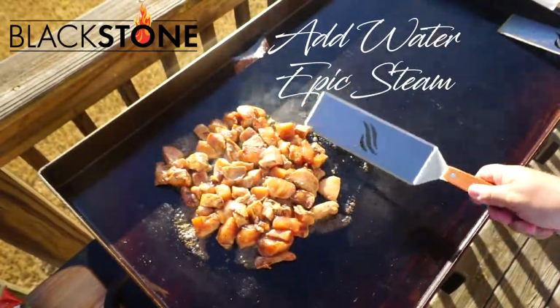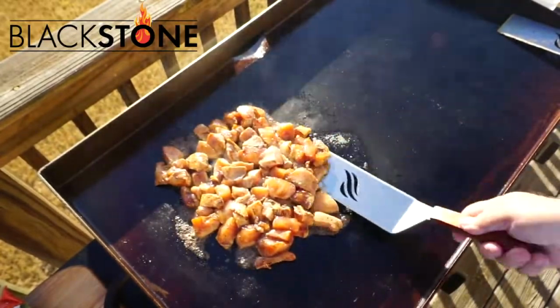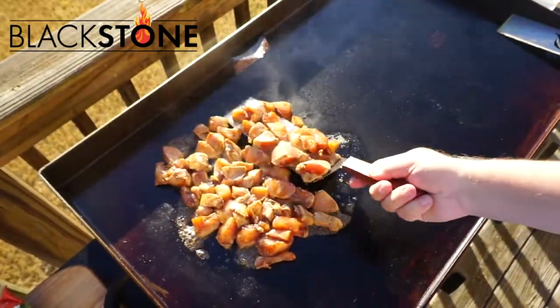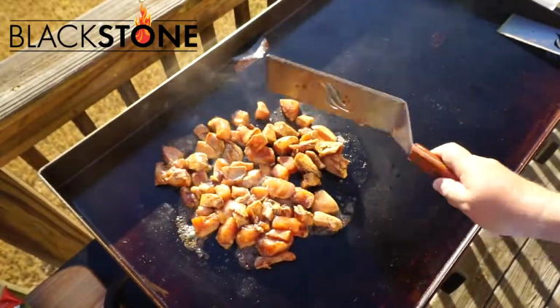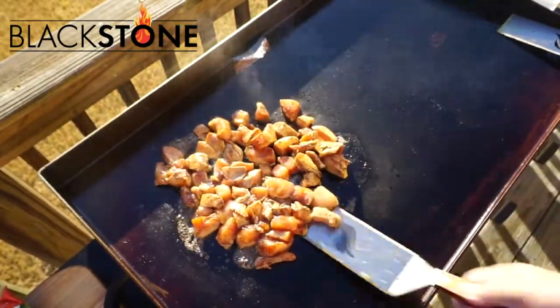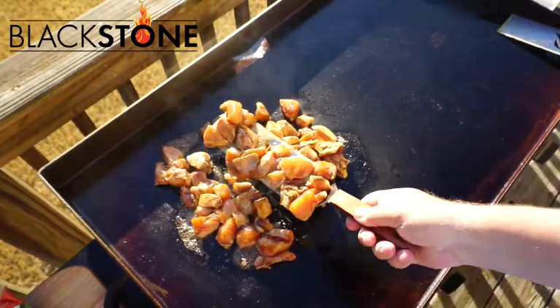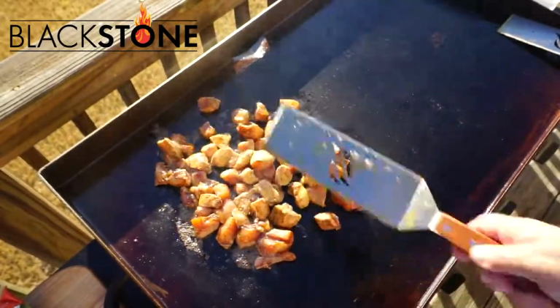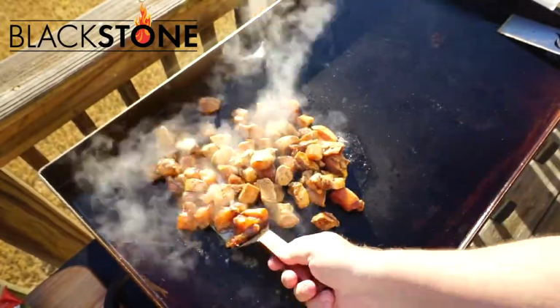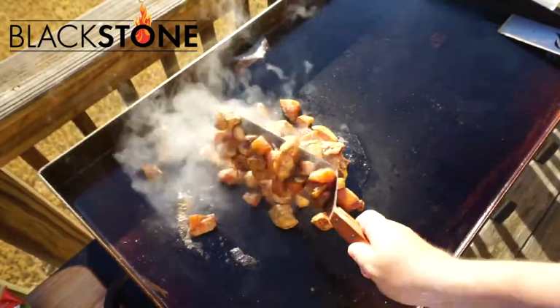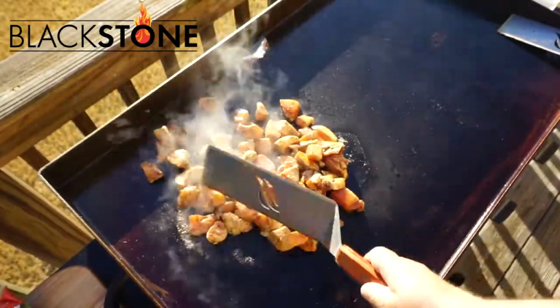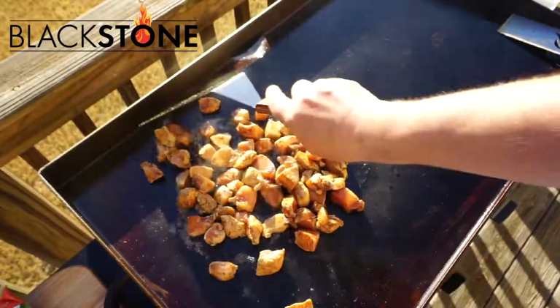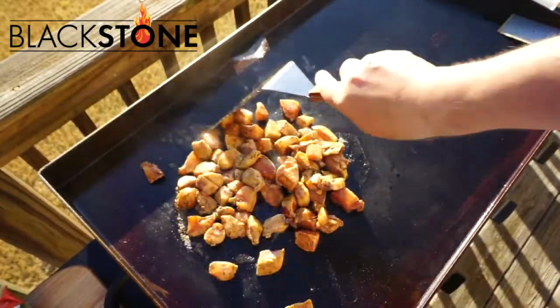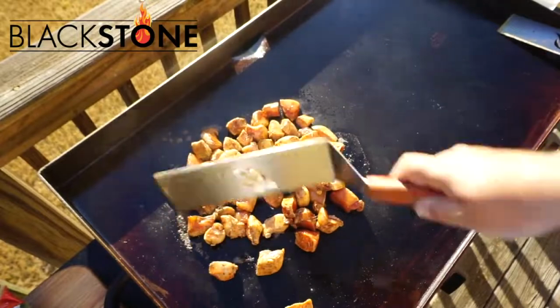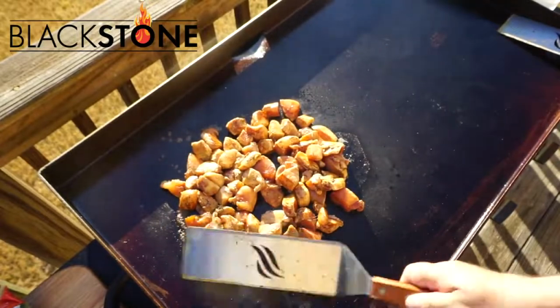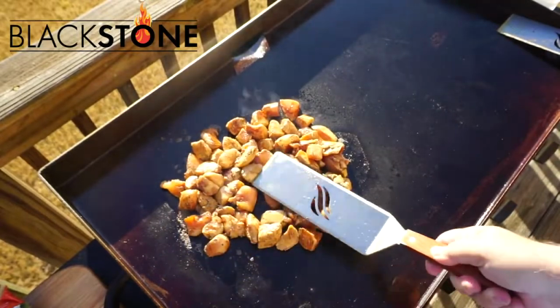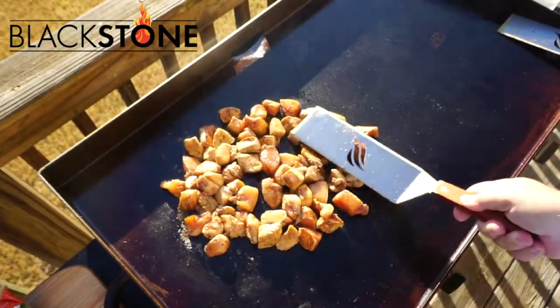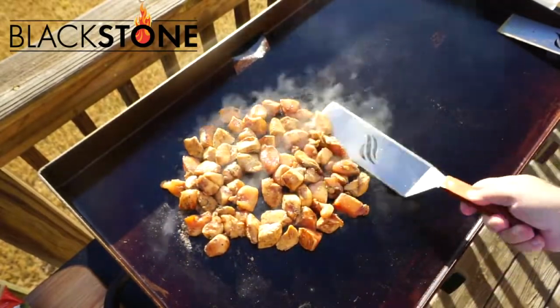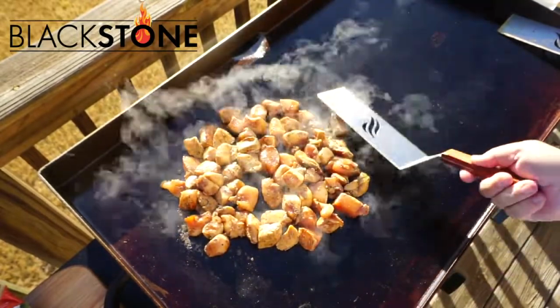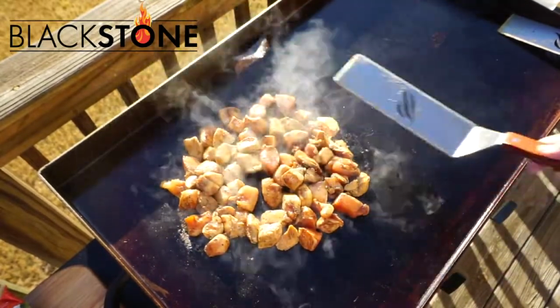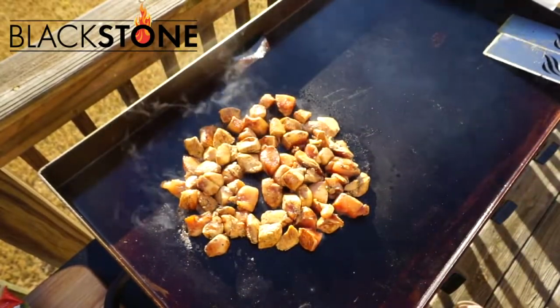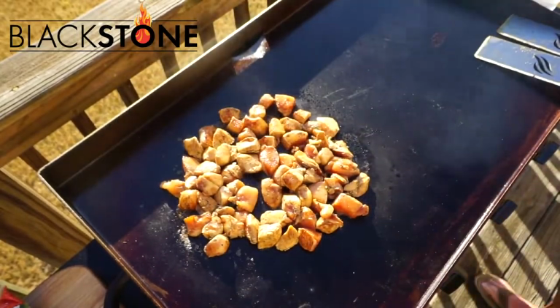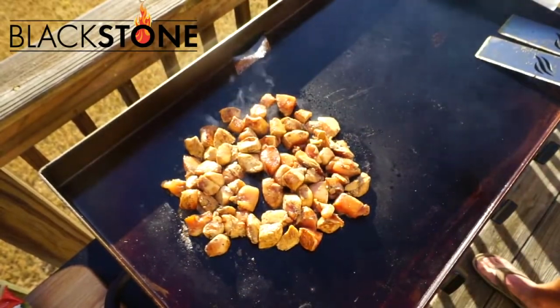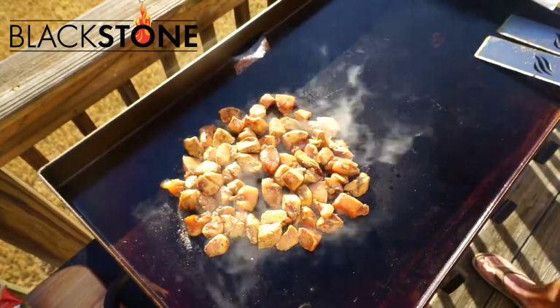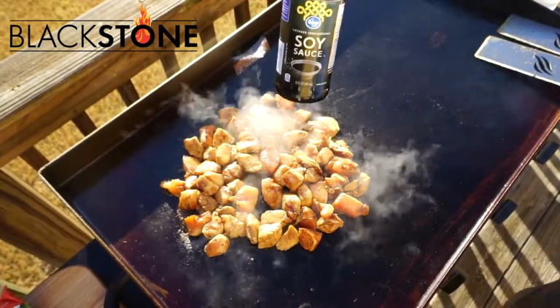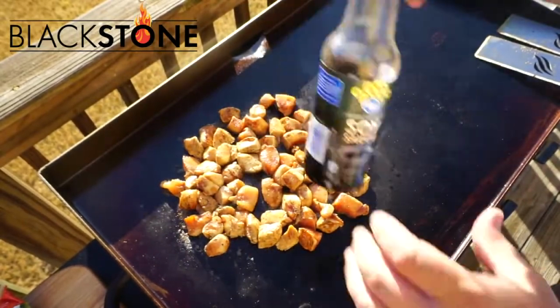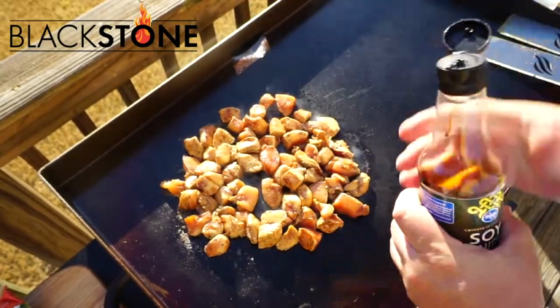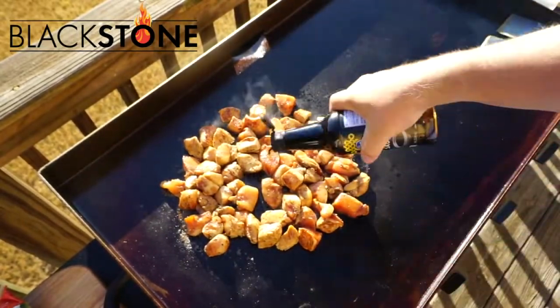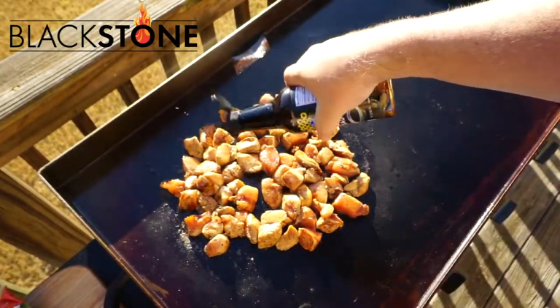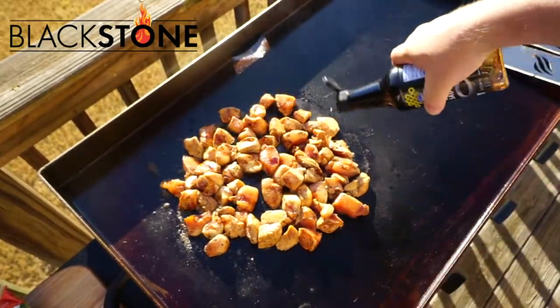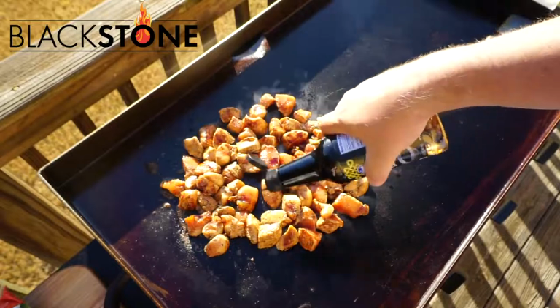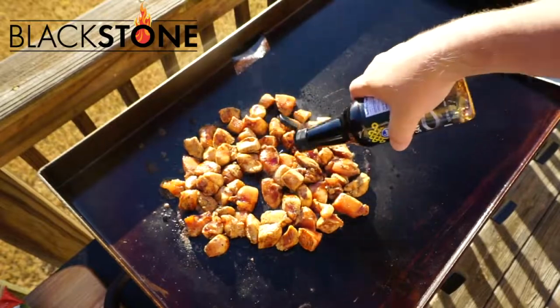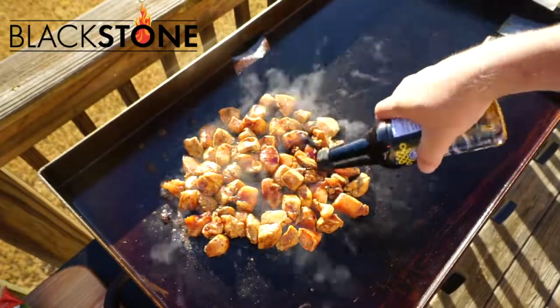Everything you love, everything you've eaten, whether it's Waffle House, burger, it doesn't matter. If you love it, you've probably eaten it off the griddle.